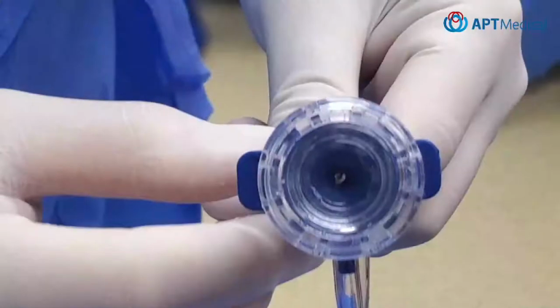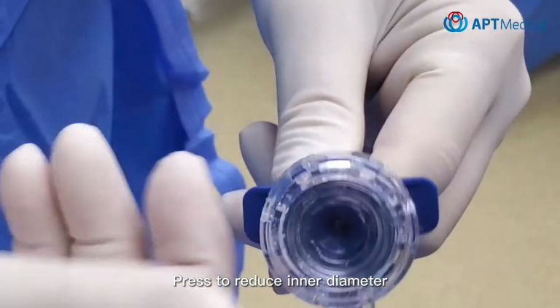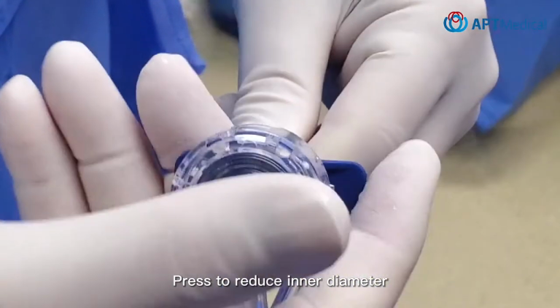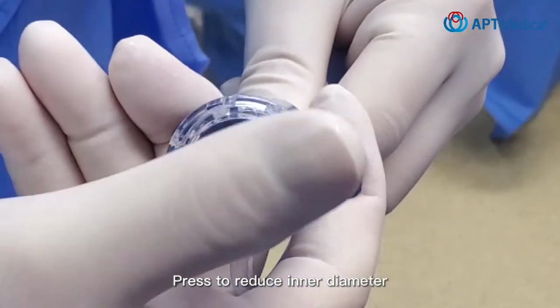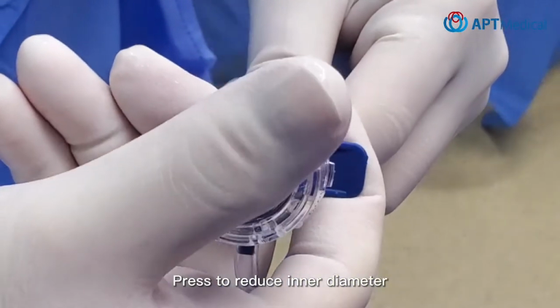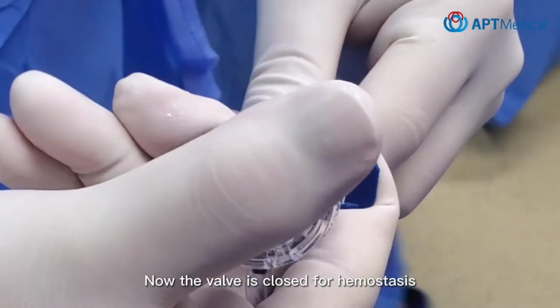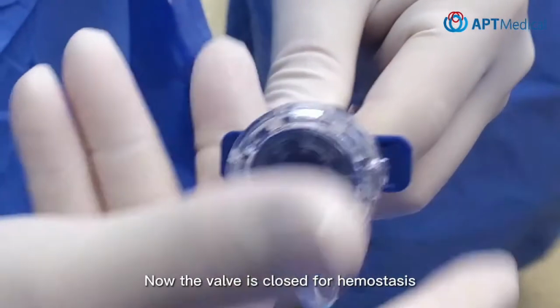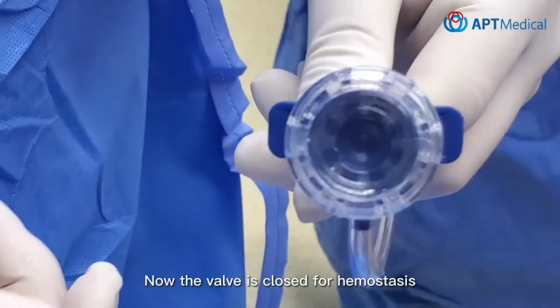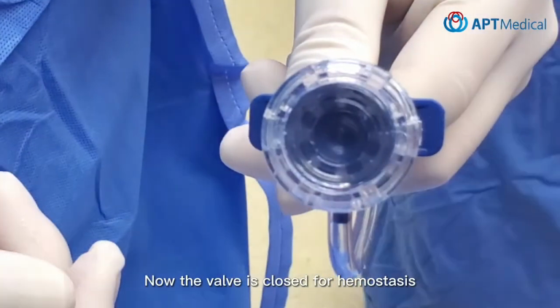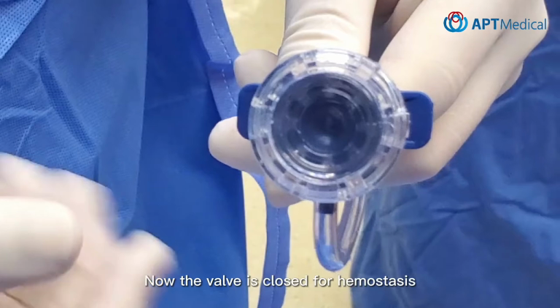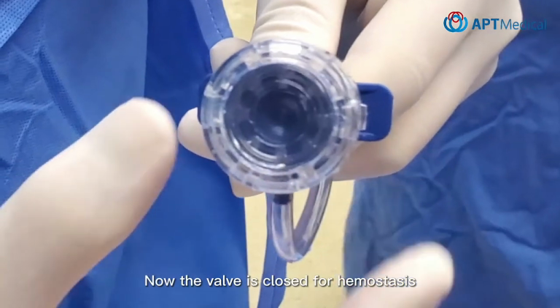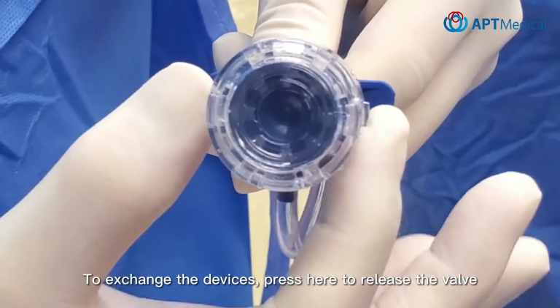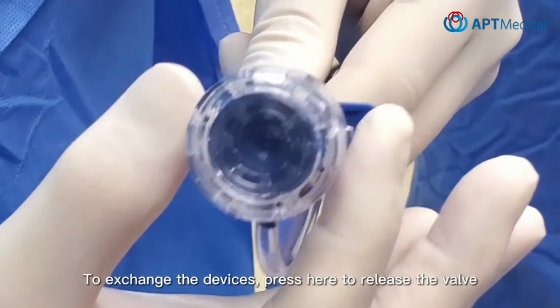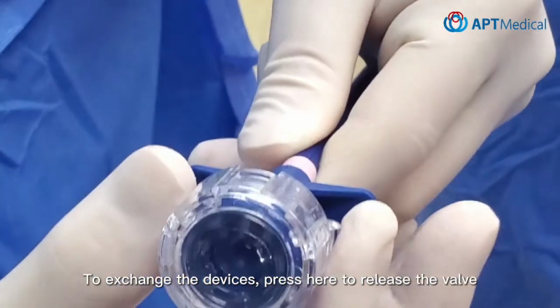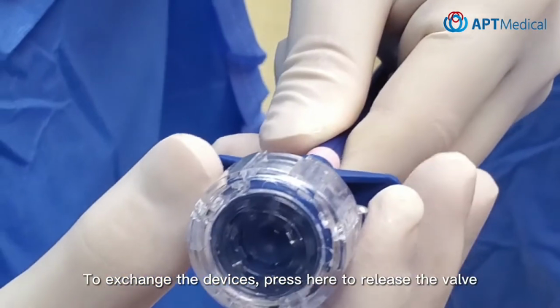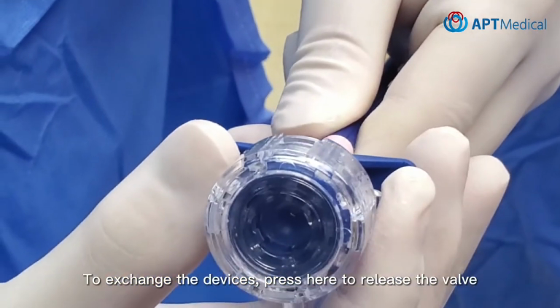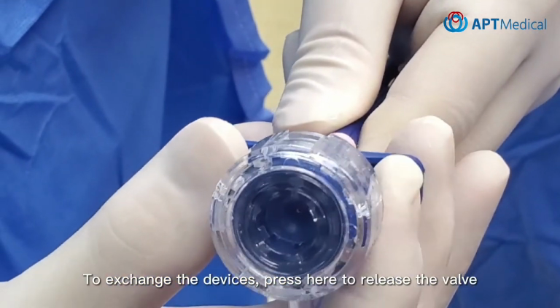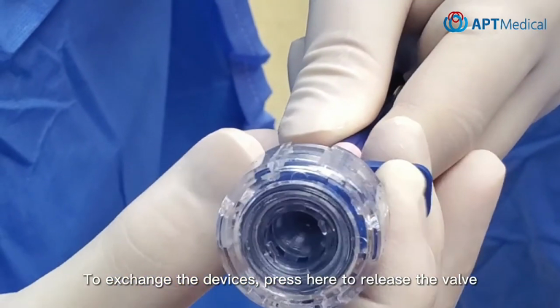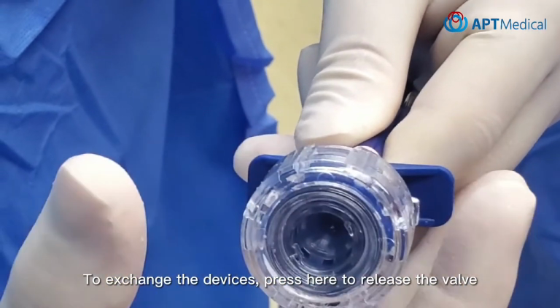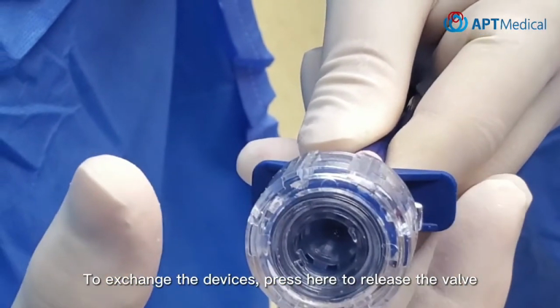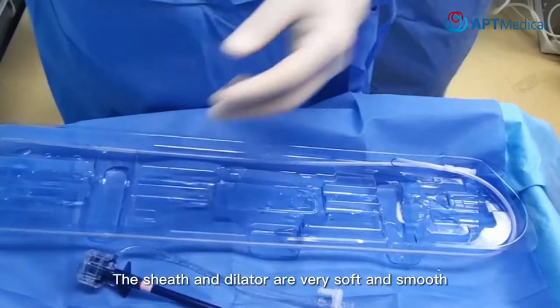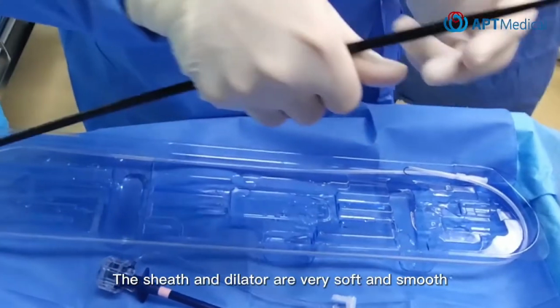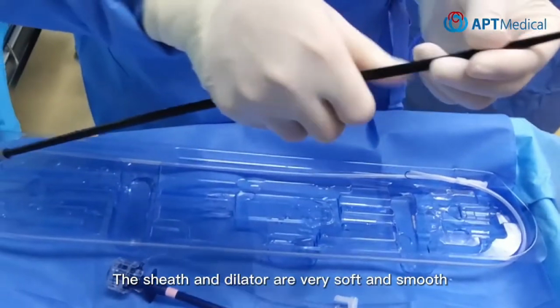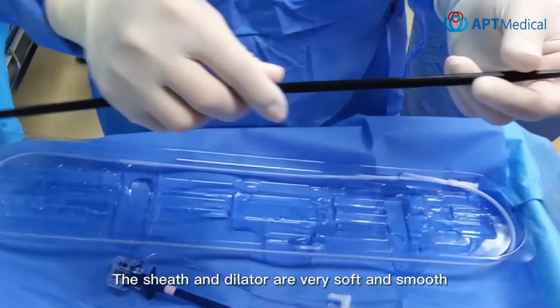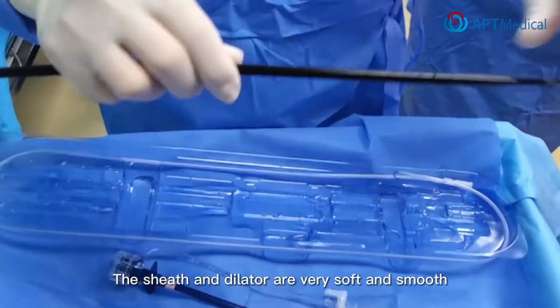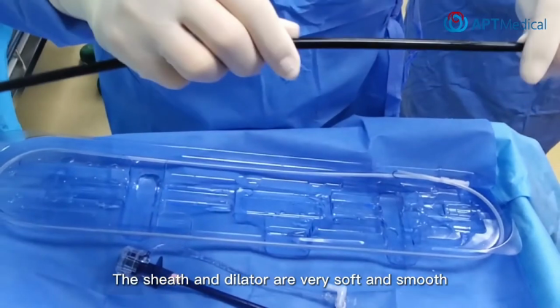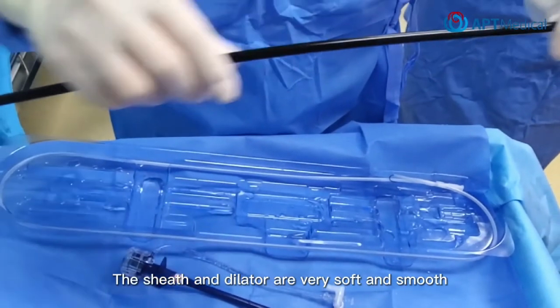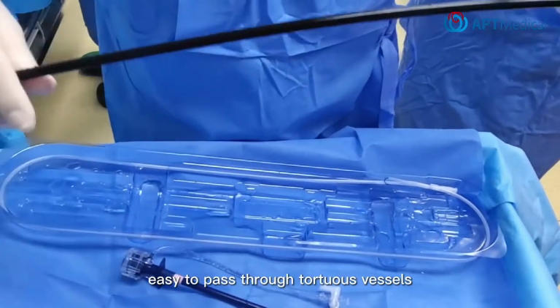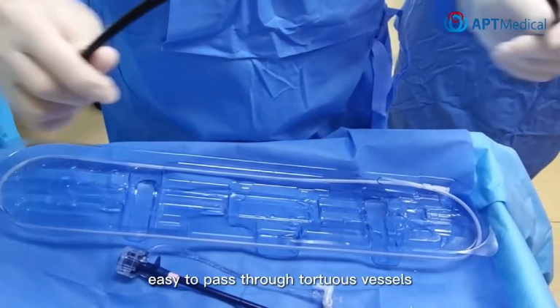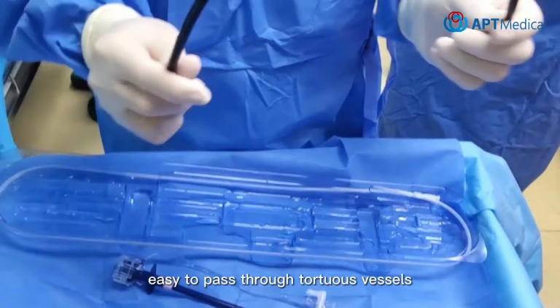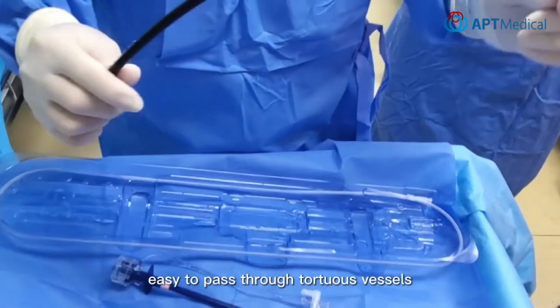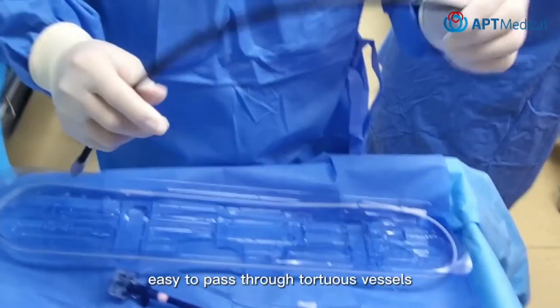Press to reduce inner diameter. Now the valve is closed for hemostasis. To exchange the devices, press here to release the valve. The sheath and dilator are very soft and smooth, easy to pass through tortuous vessels.